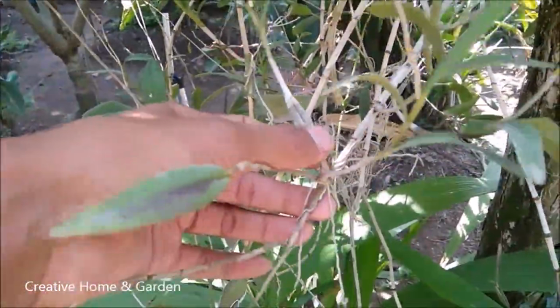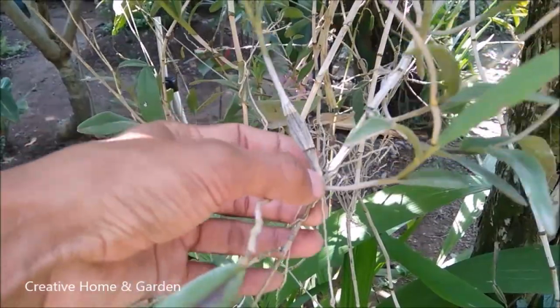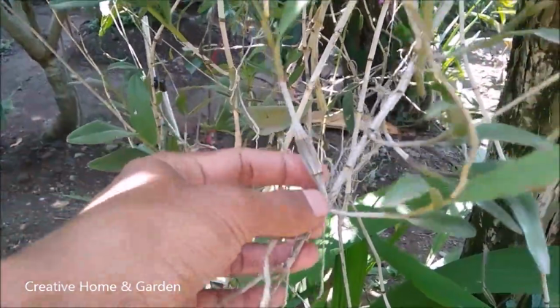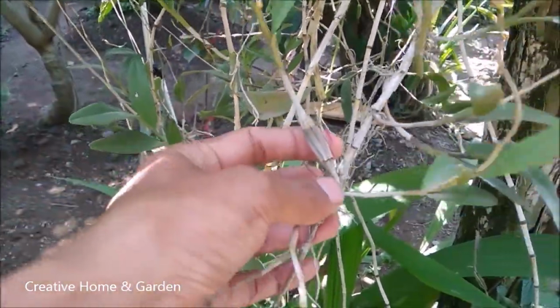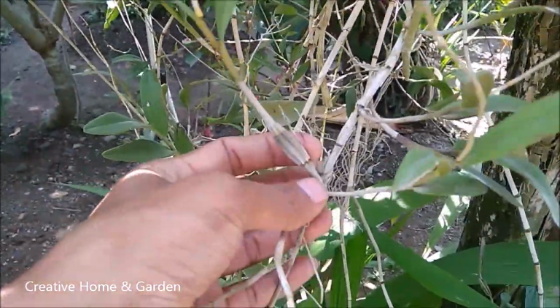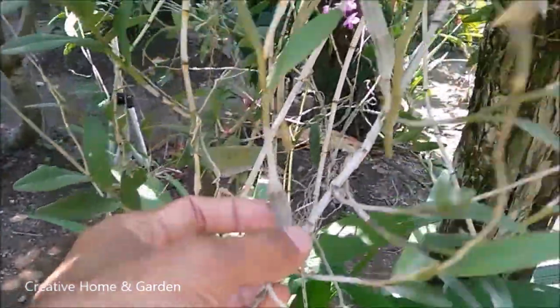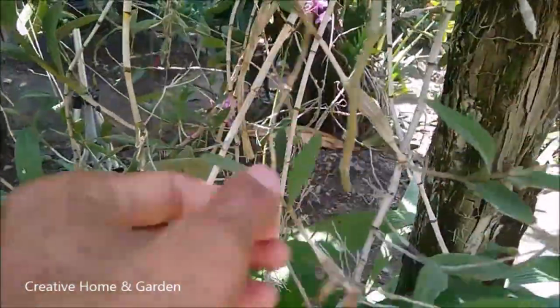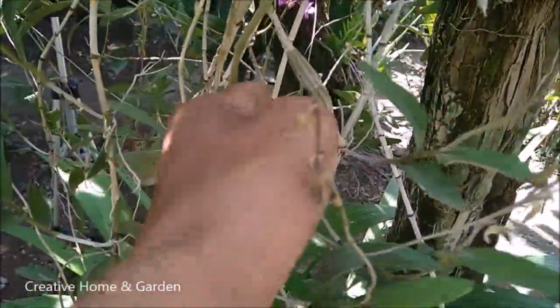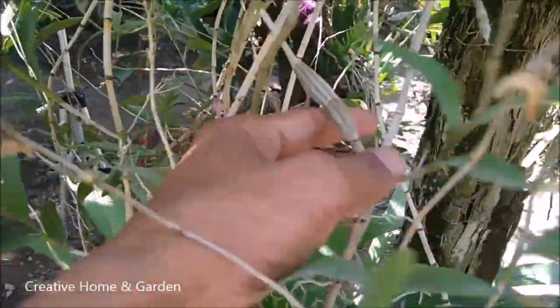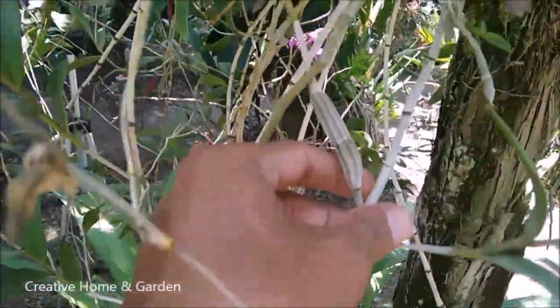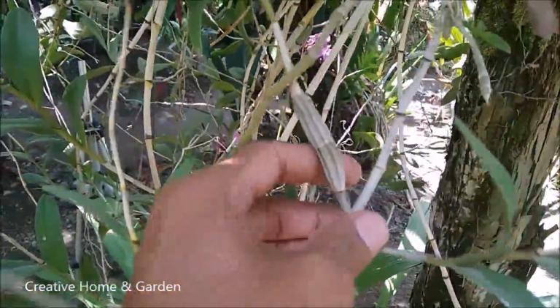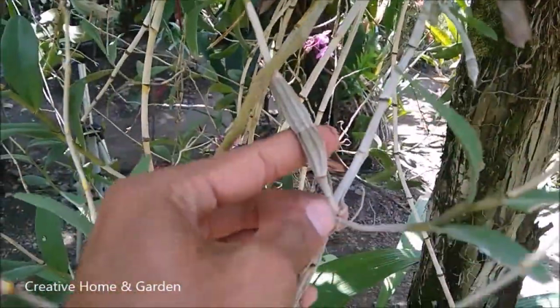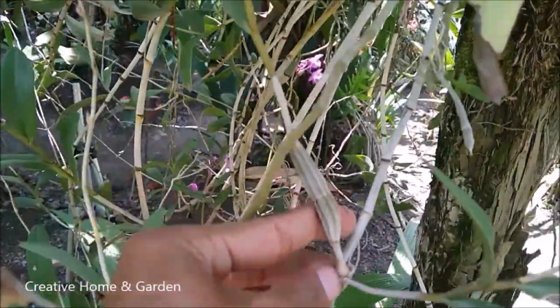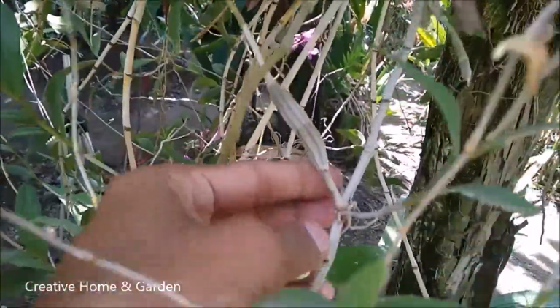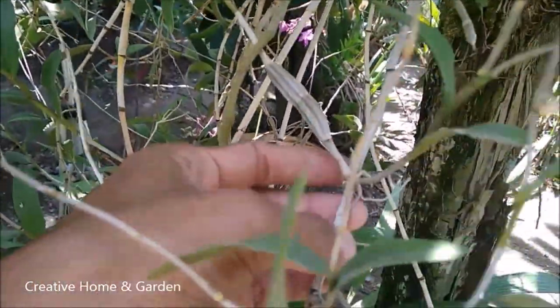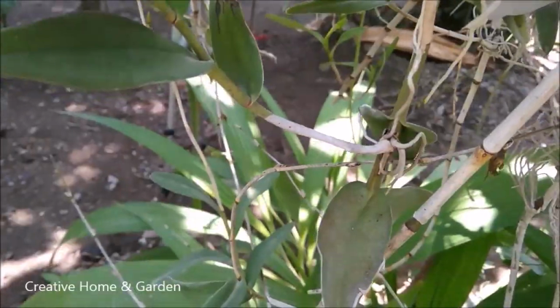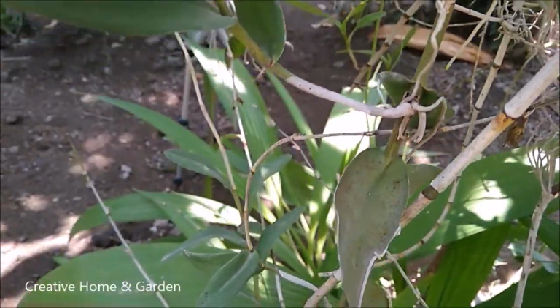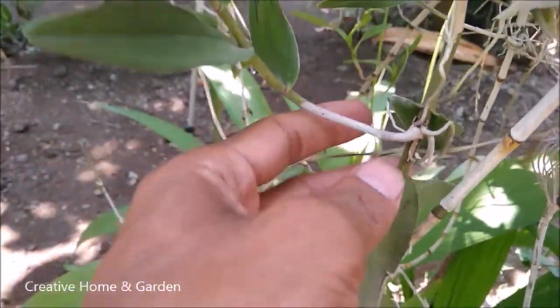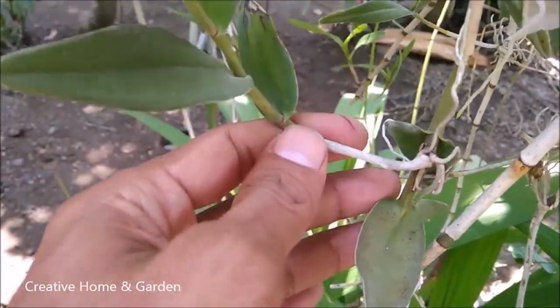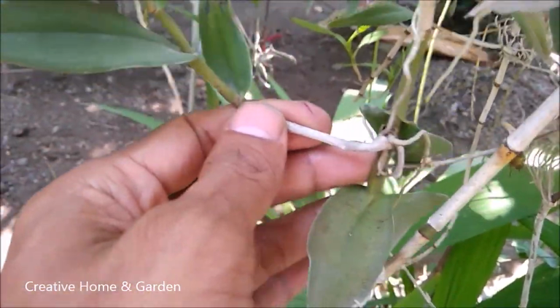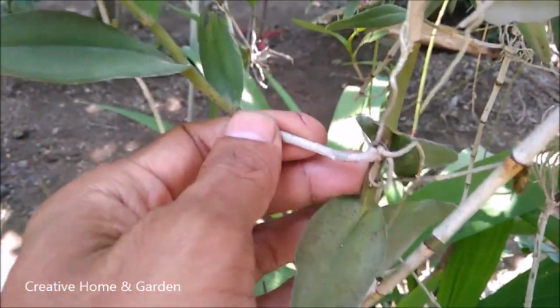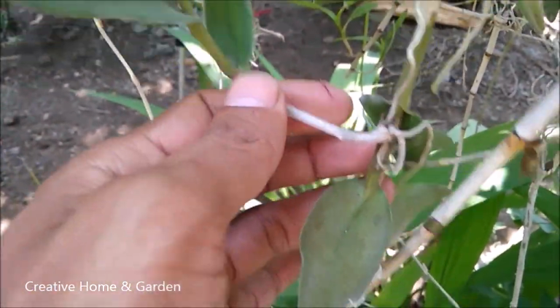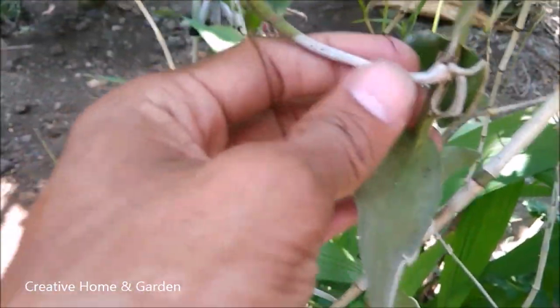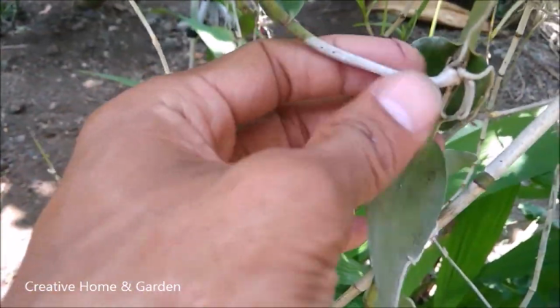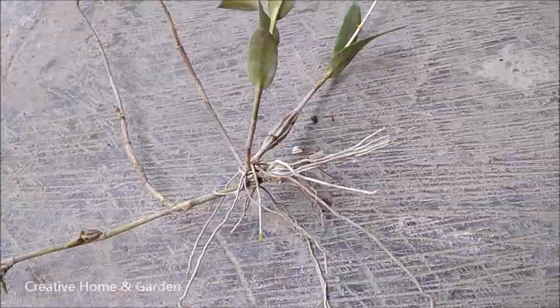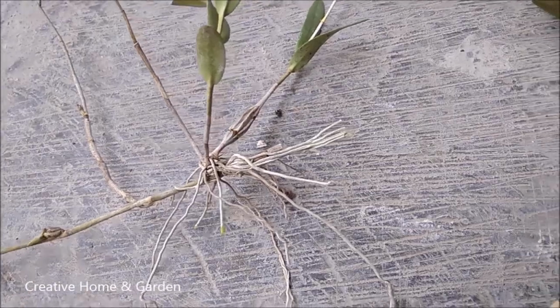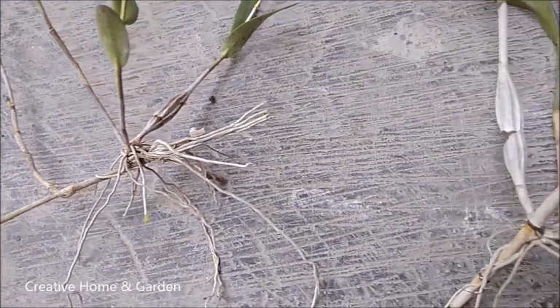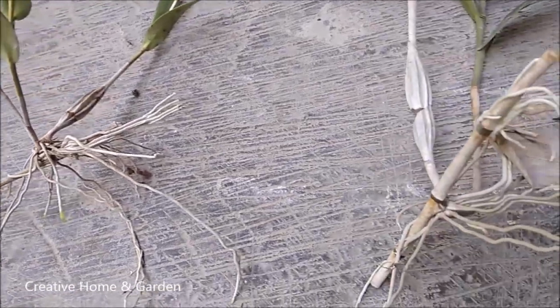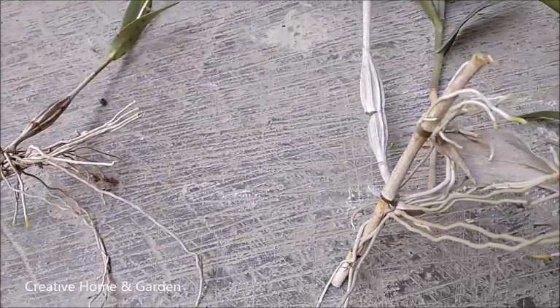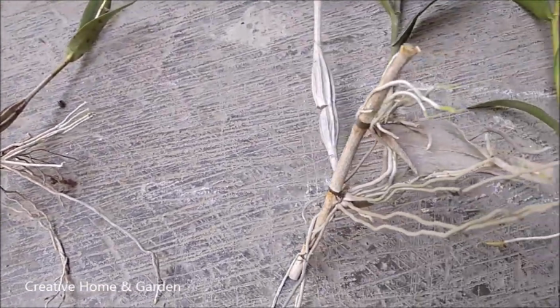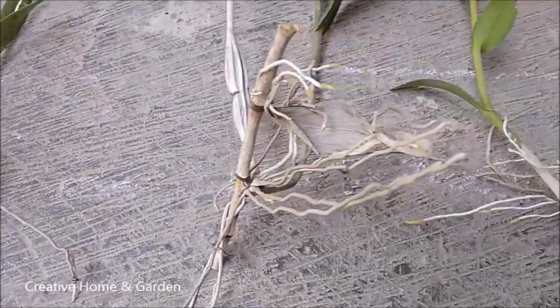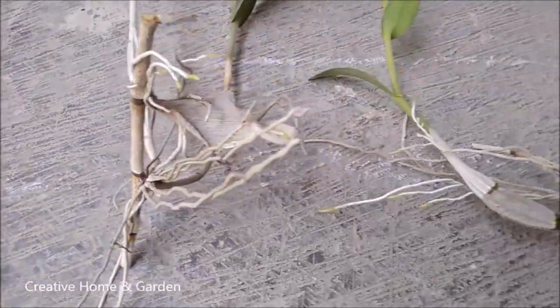The first step: find the keiki which already has a large bulb and has enough roots. Don't pick the keiki which is still small. Then we cut it. This is the keiki that we have already cut.